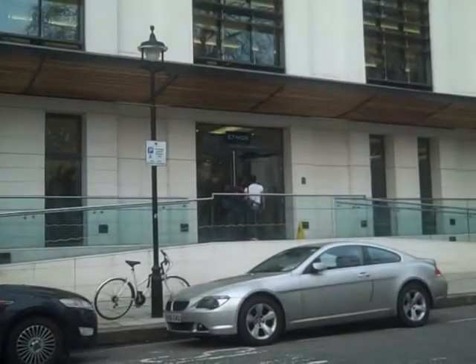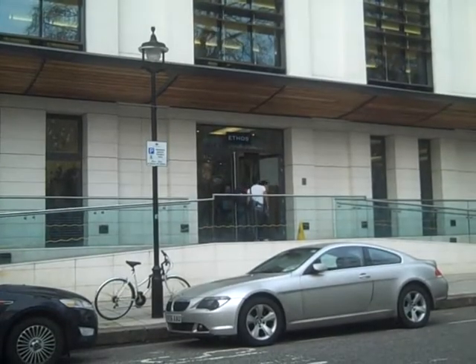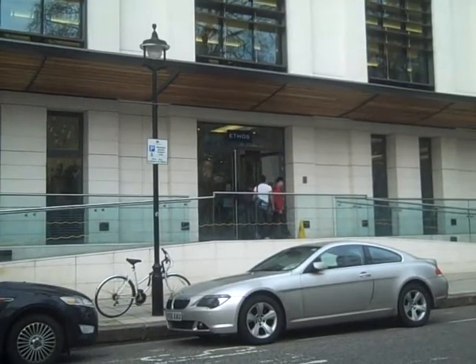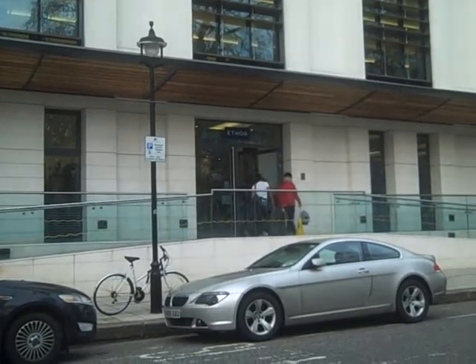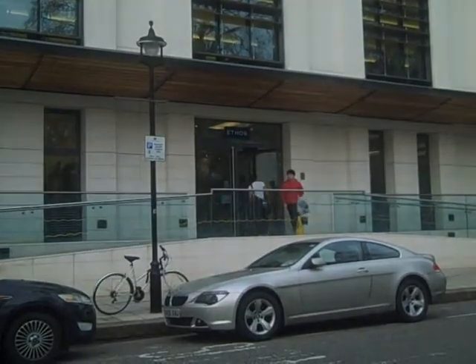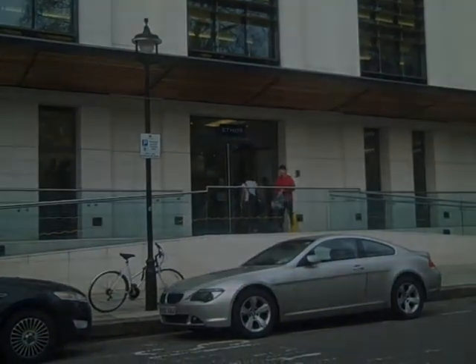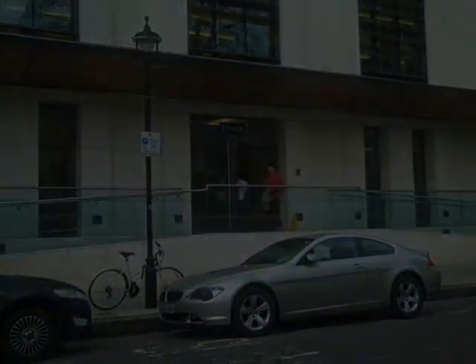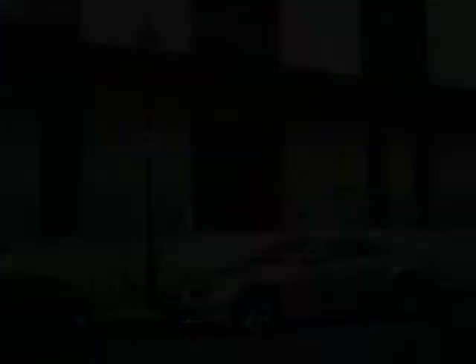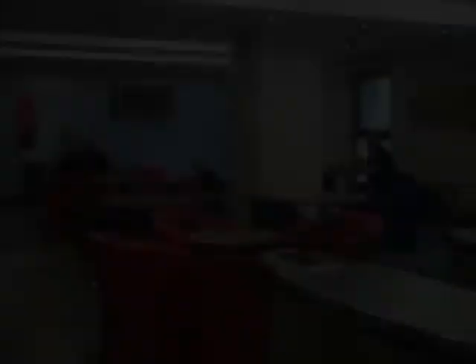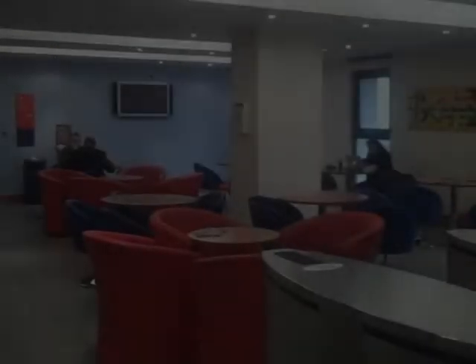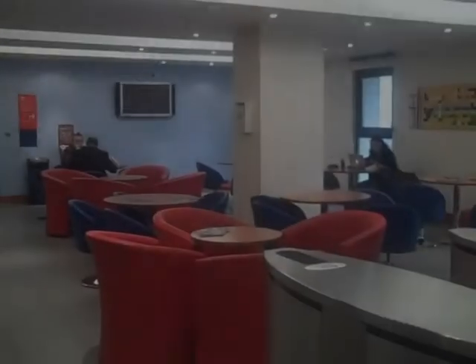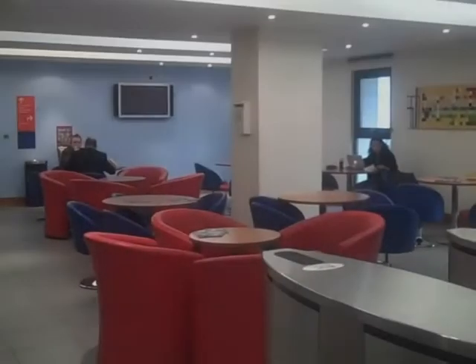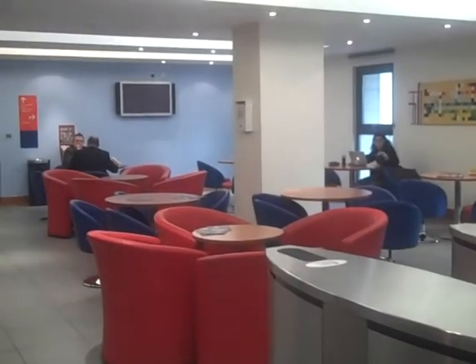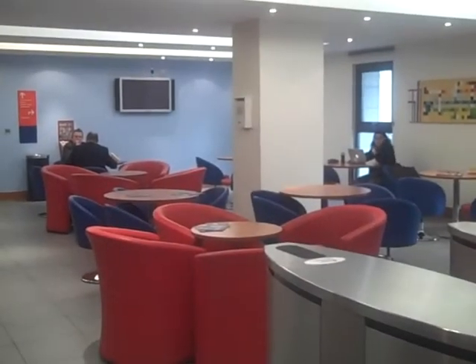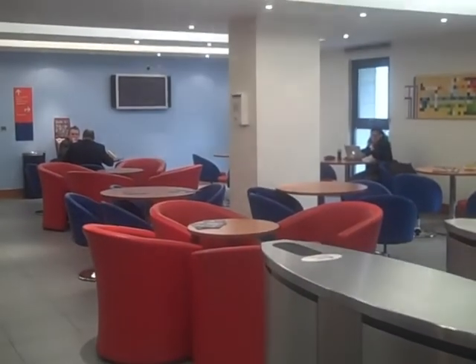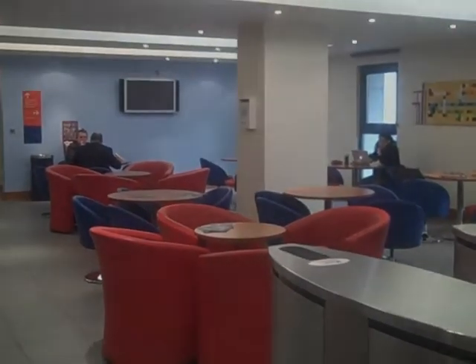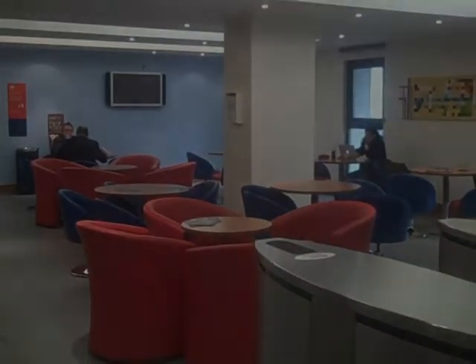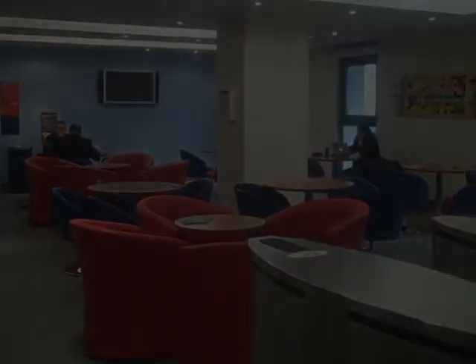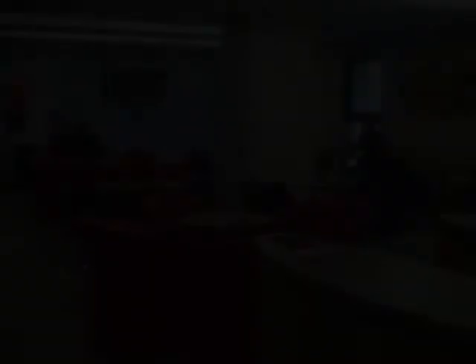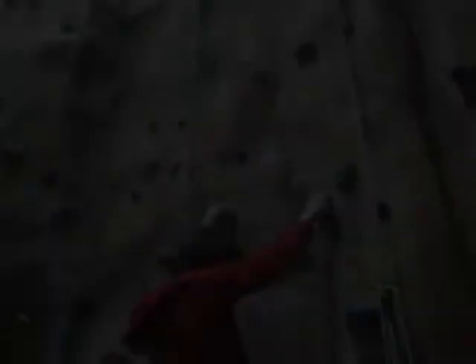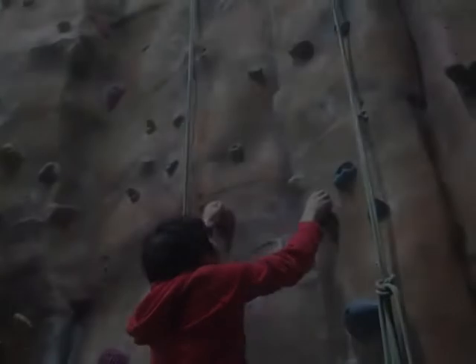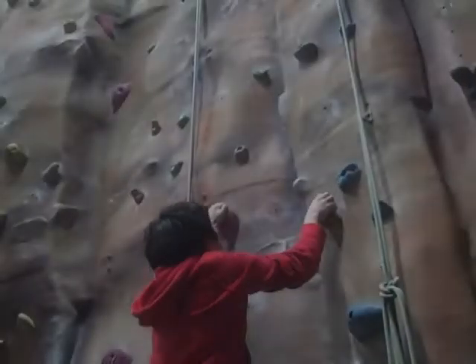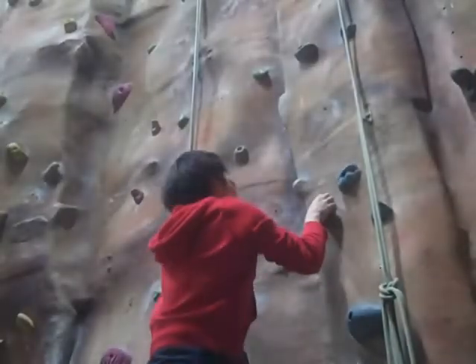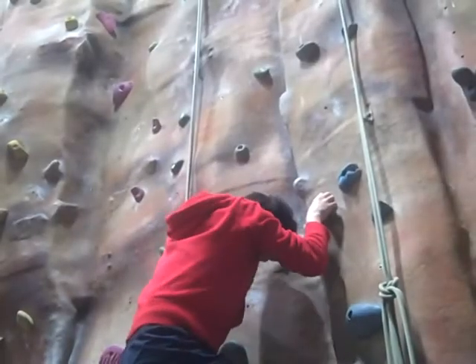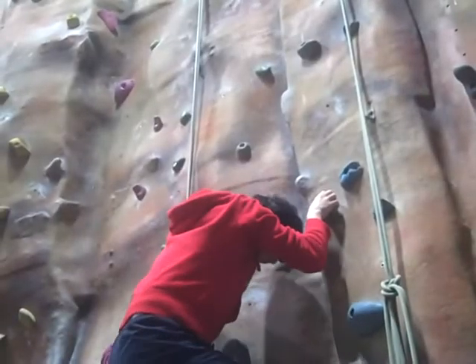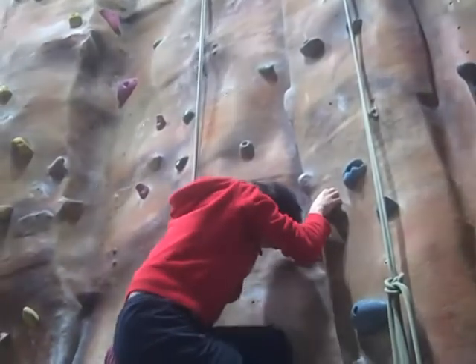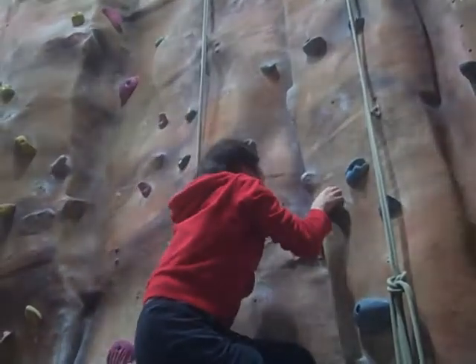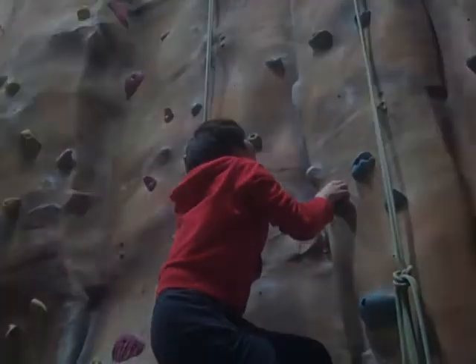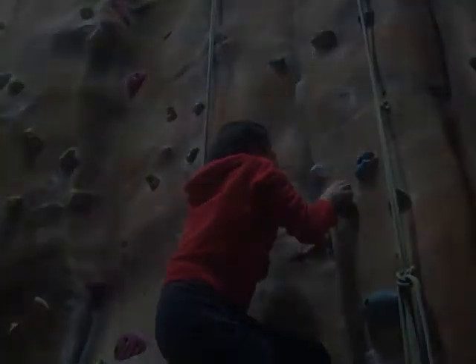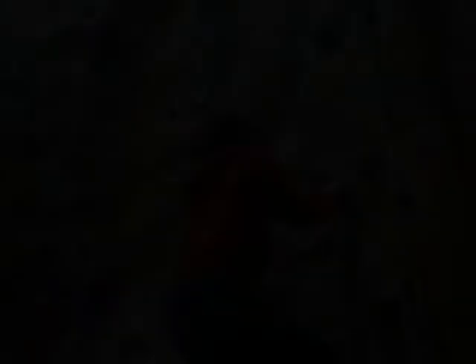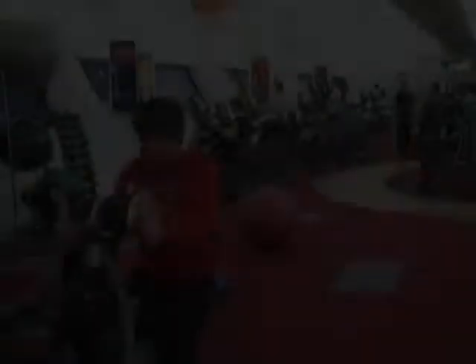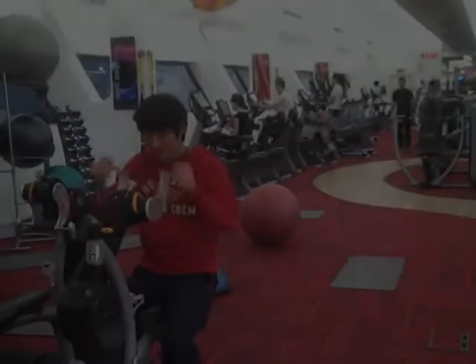Ethos is the Imperial Sports Centre that provides free access for students. The facilities include a swimming pool with sauna and jacuzzi, a gym with a wide variety of exercise equipment, a climbing wall and indoor sports walls.